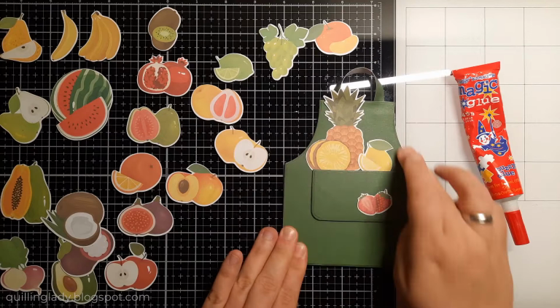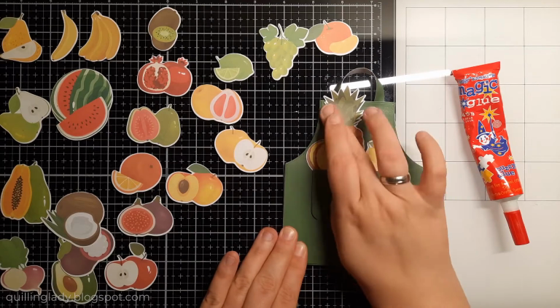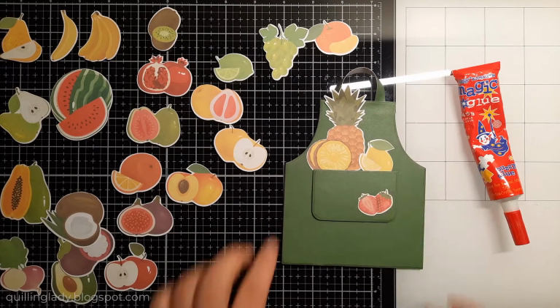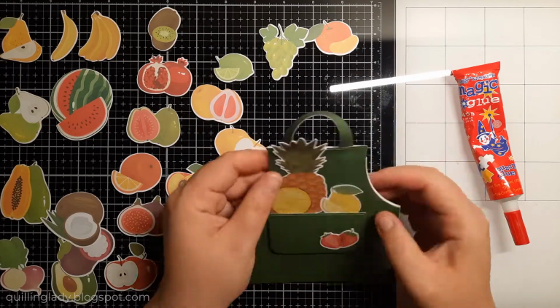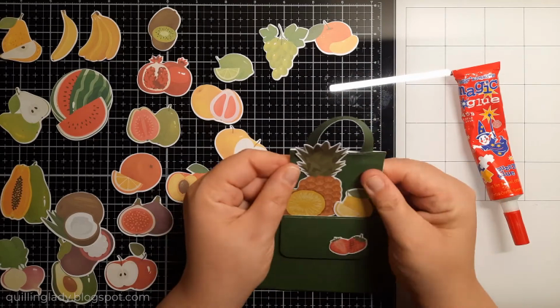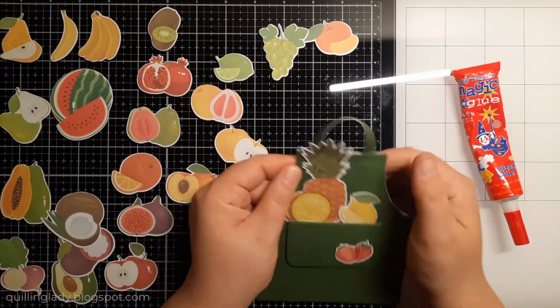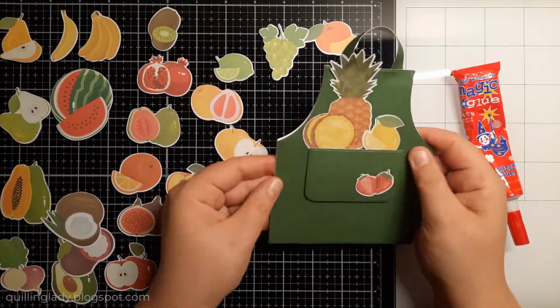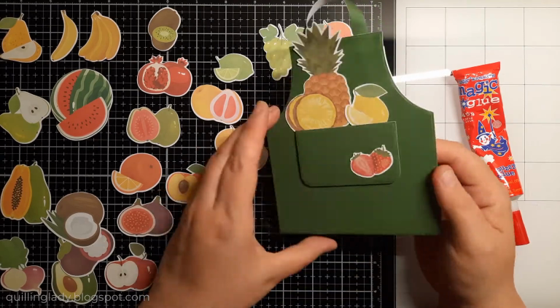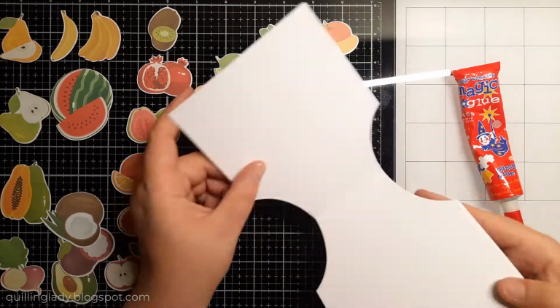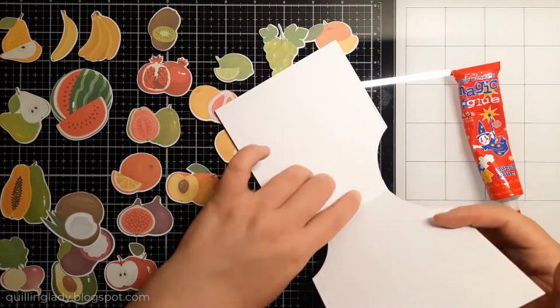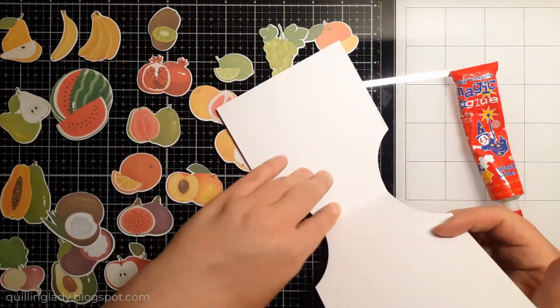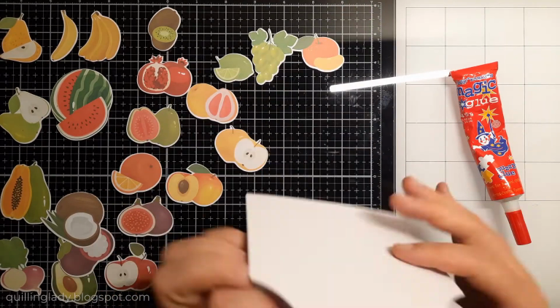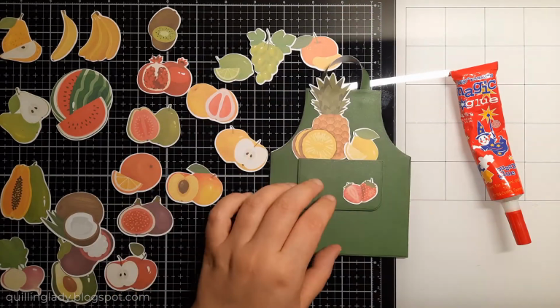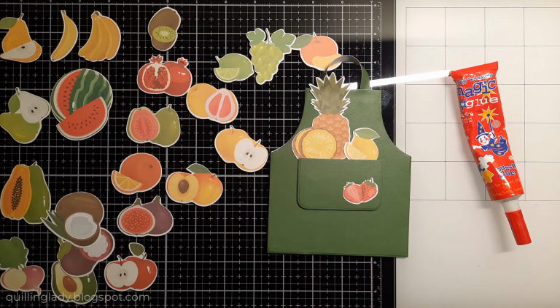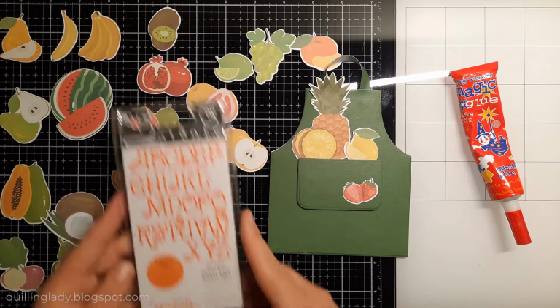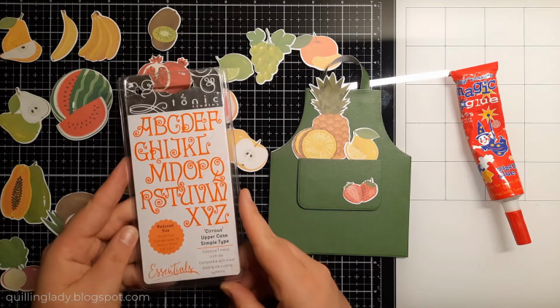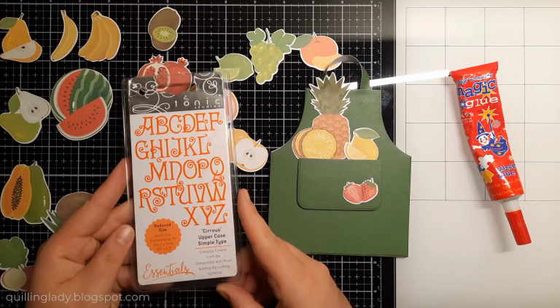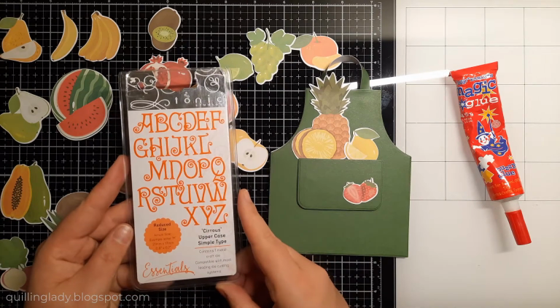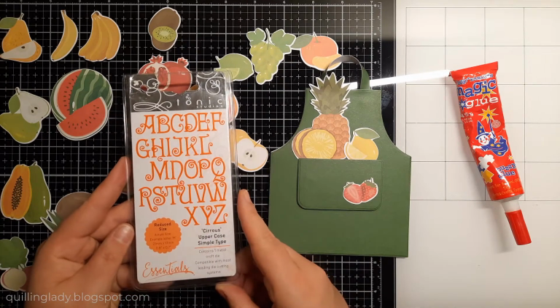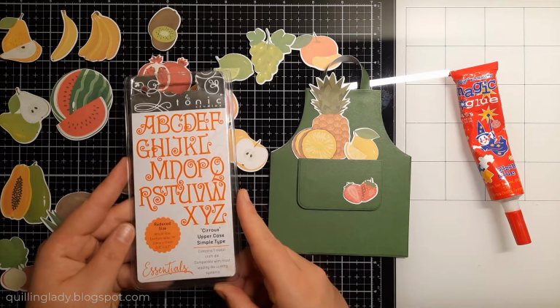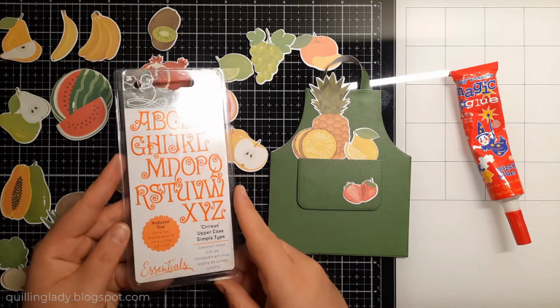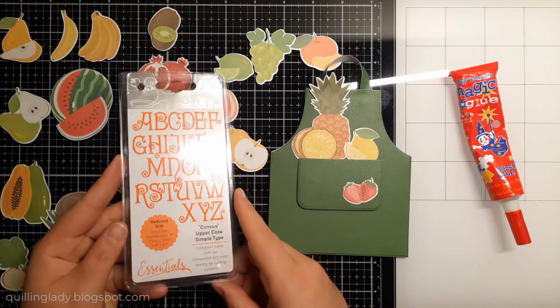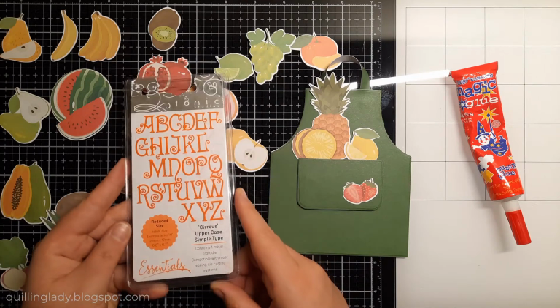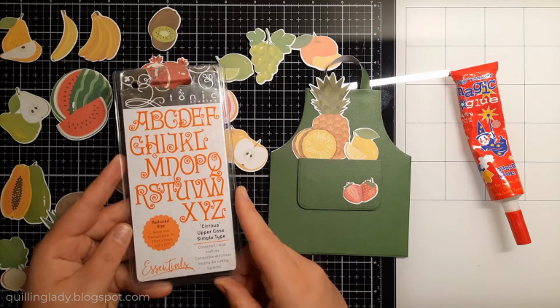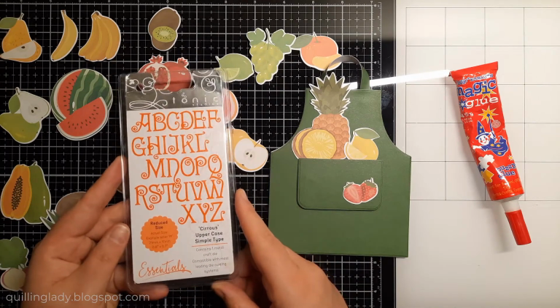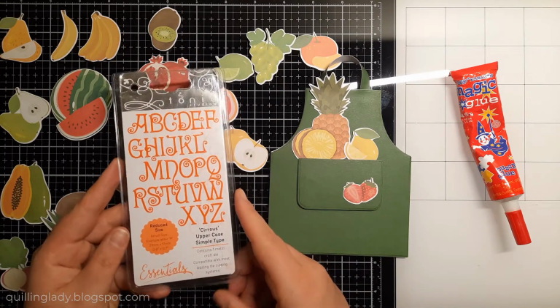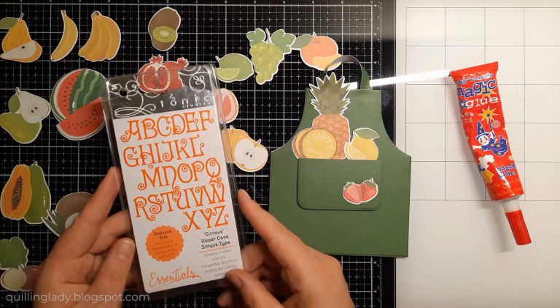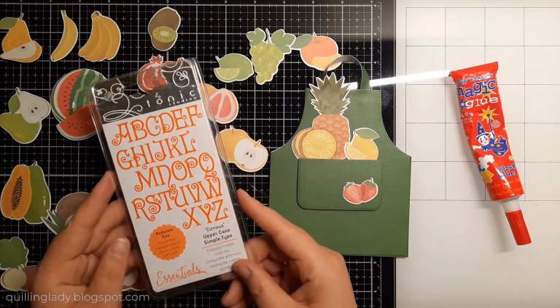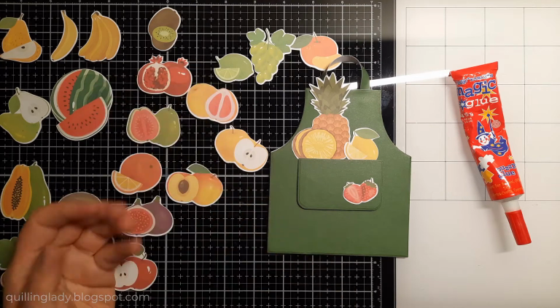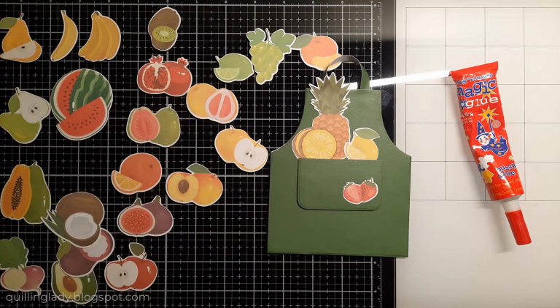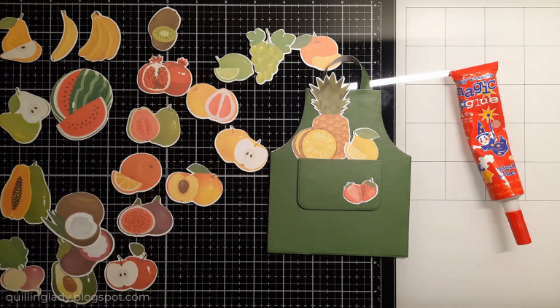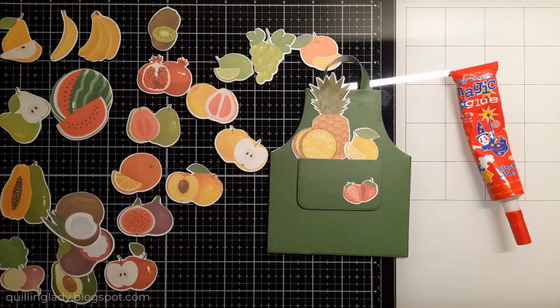I also wanted to tell you that on Thursday I'm going to have another shaped card tutorial — a Christmas edition — so stay tuned for that. And on Saturday and Sunday I'm going to have two Halloween projects as well.